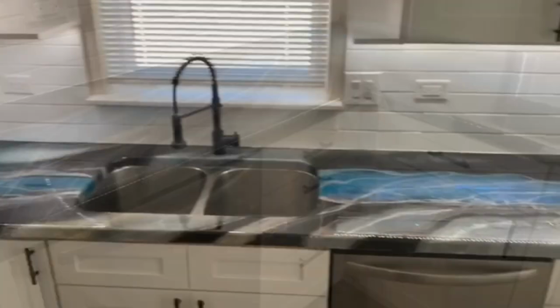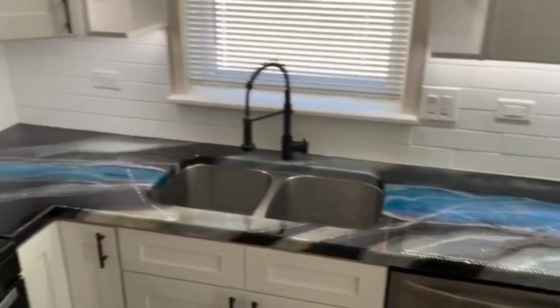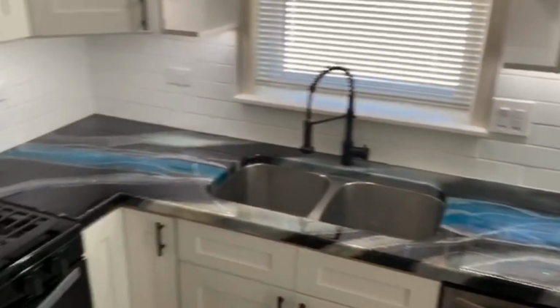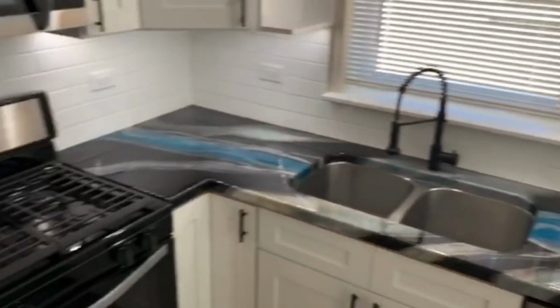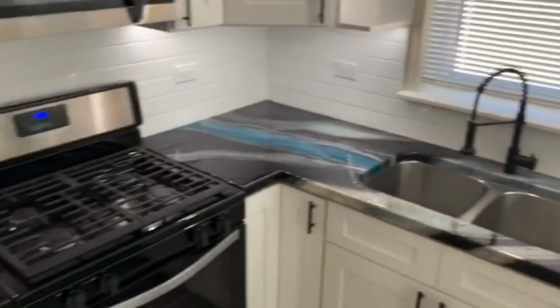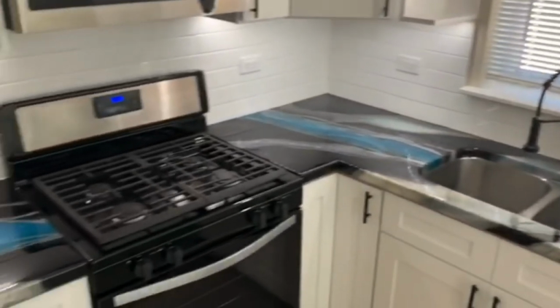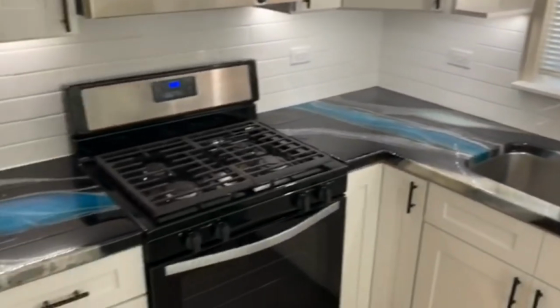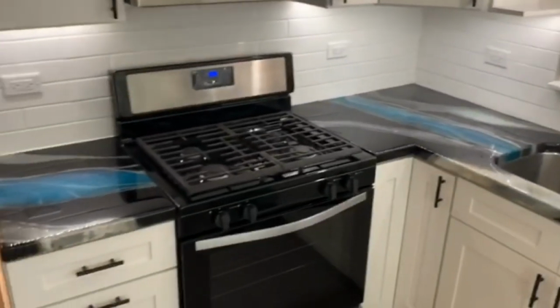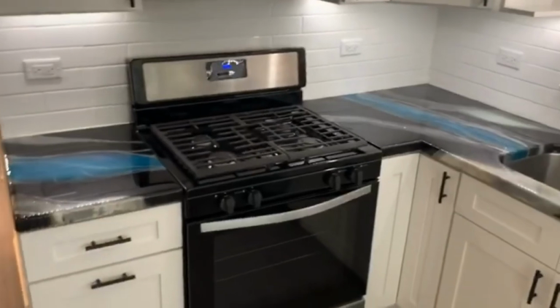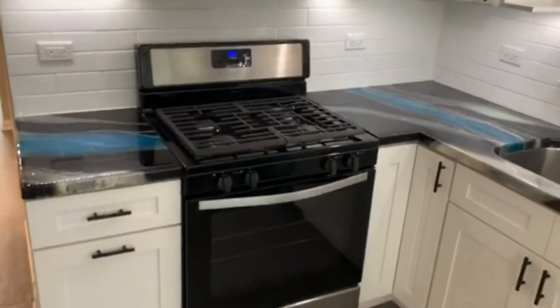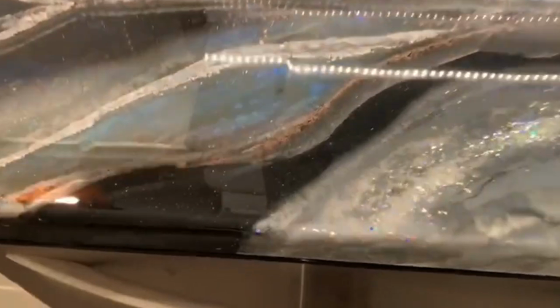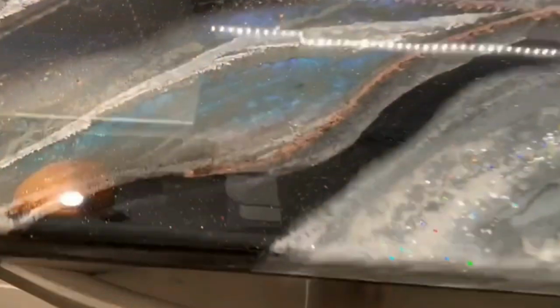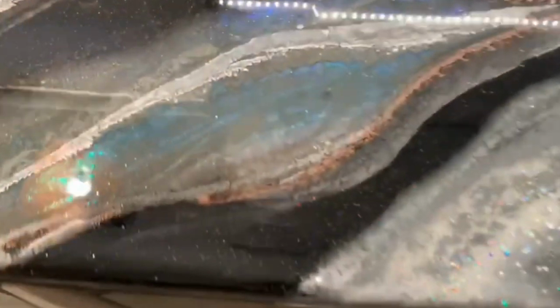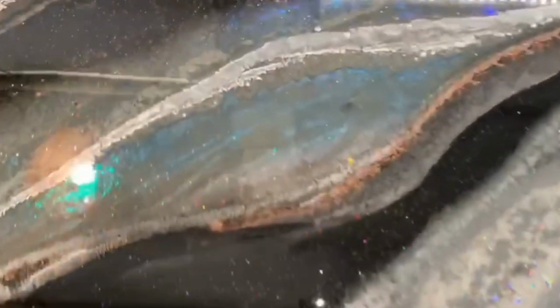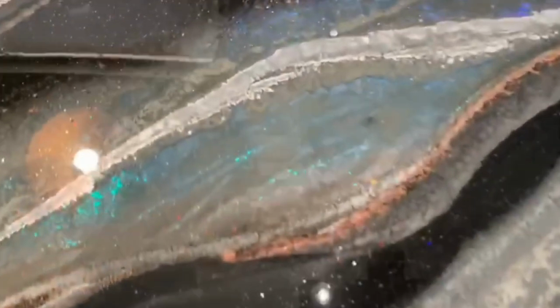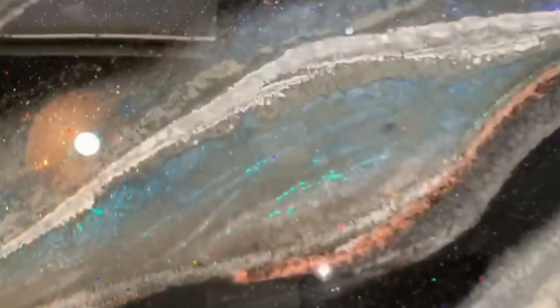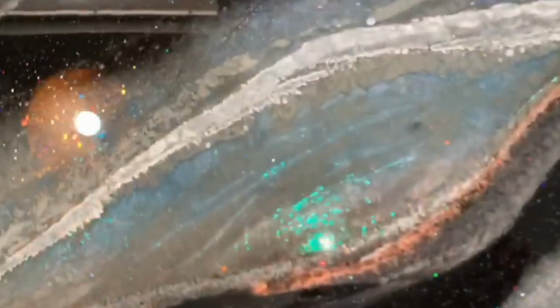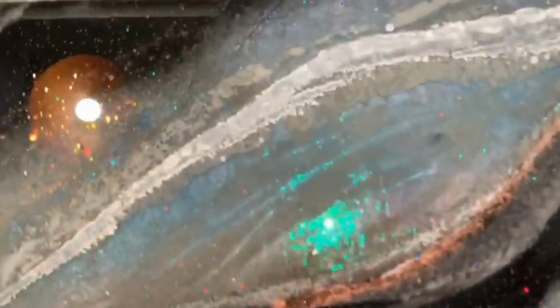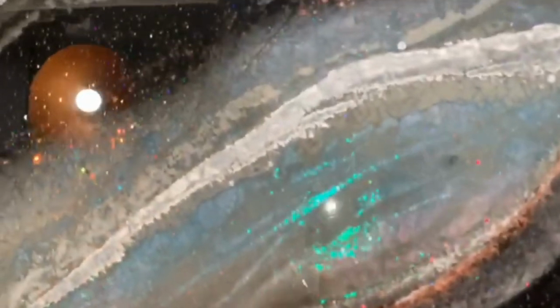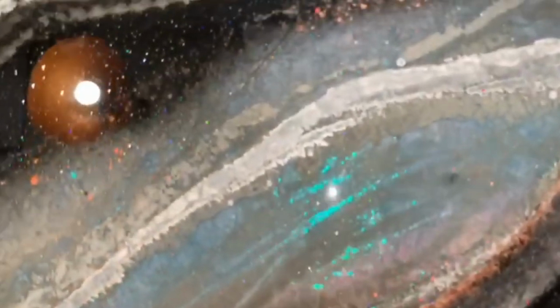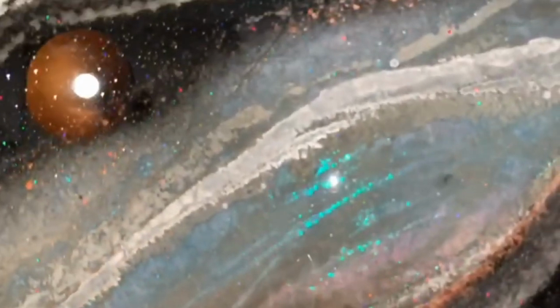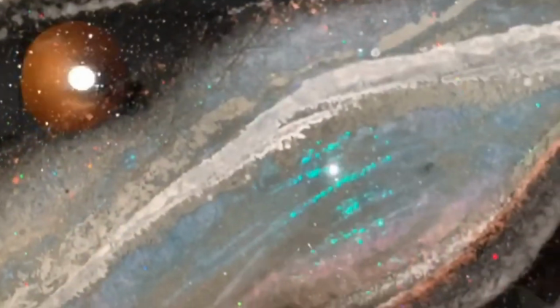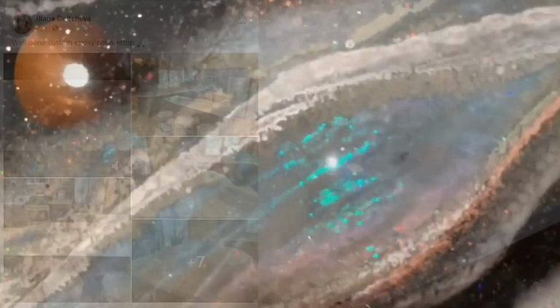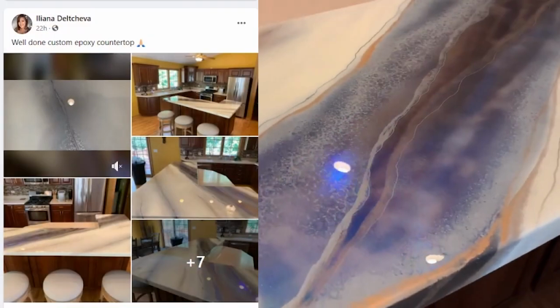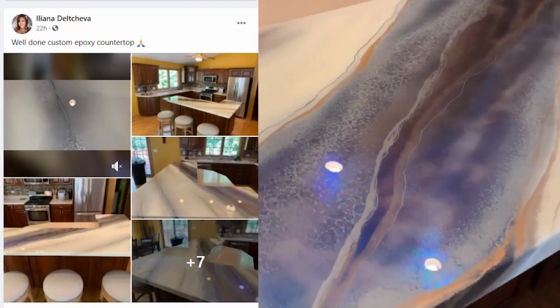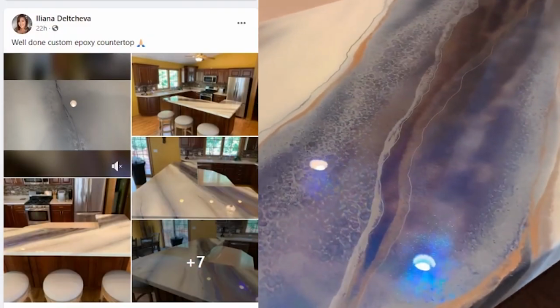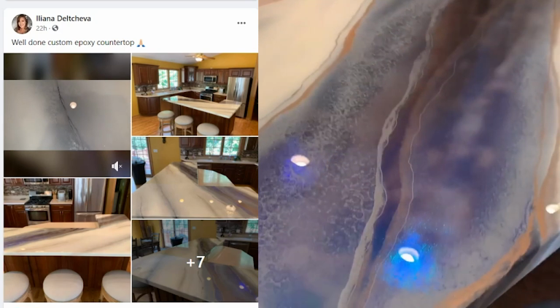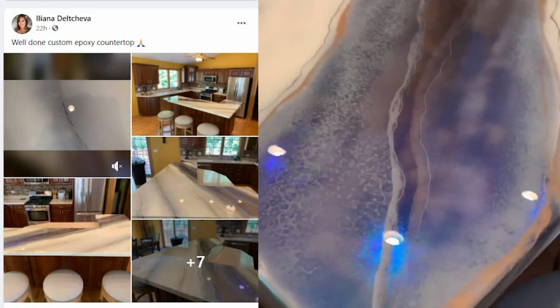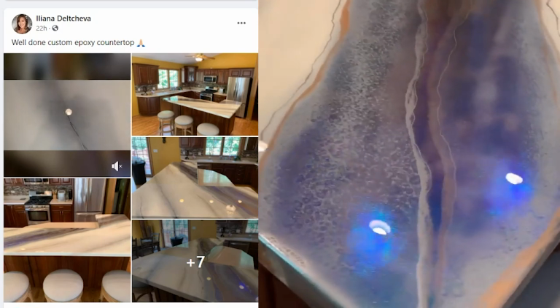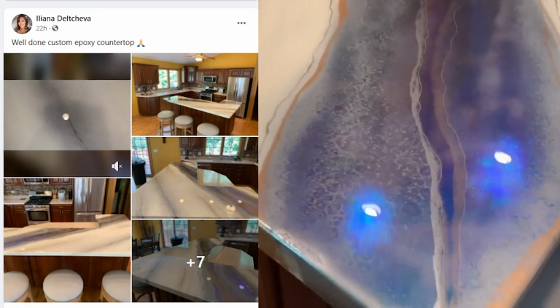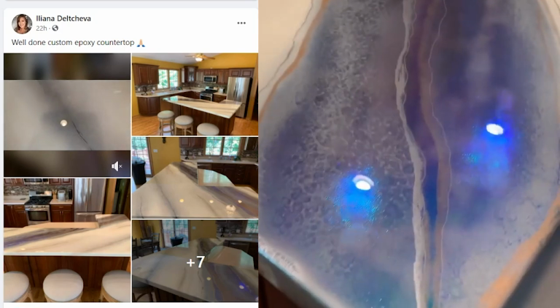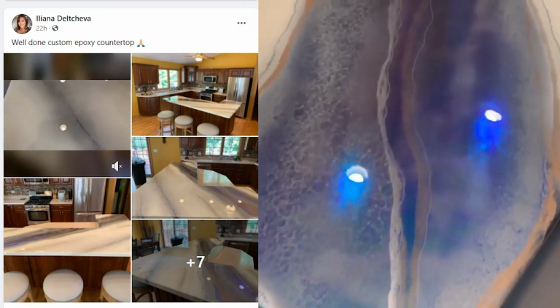She makes some incredible countertops that mimic opal, and she uses some unique techniques. Congratulations, you won $1,000!